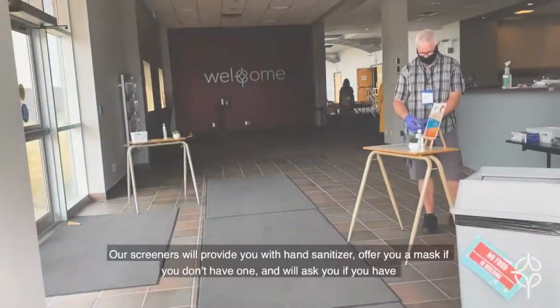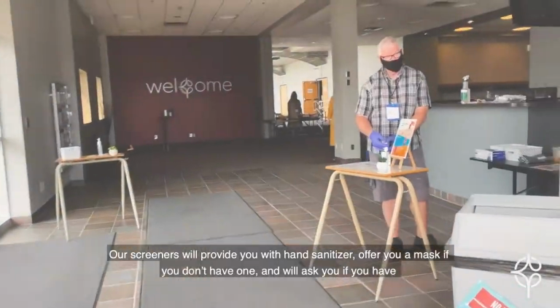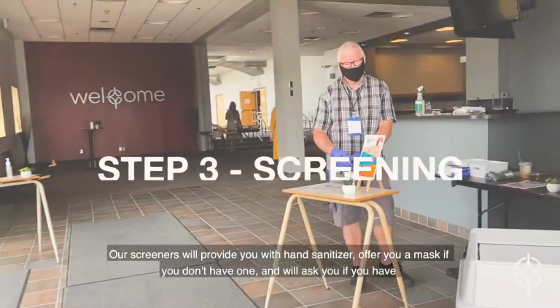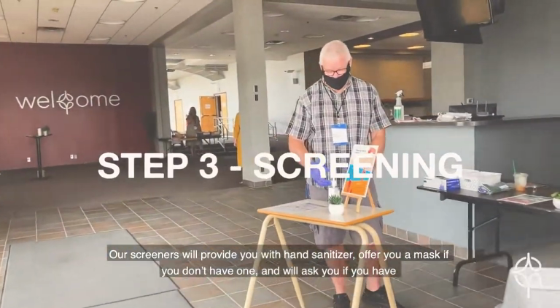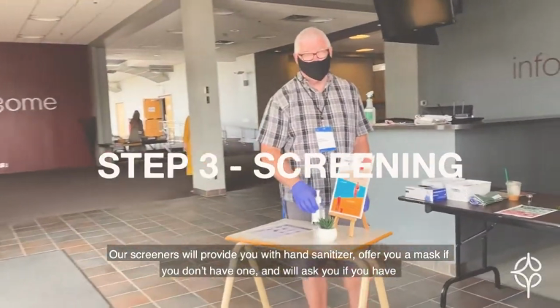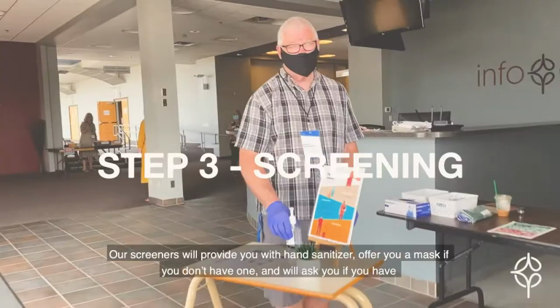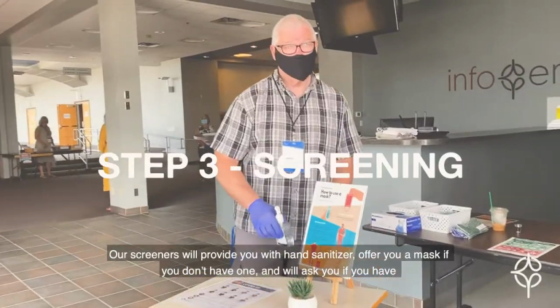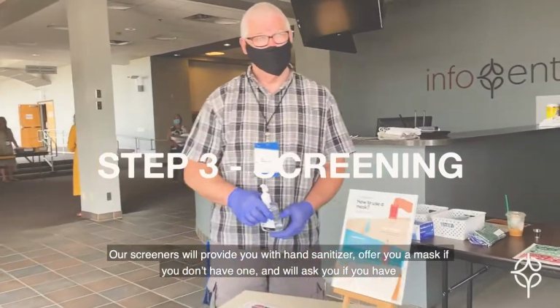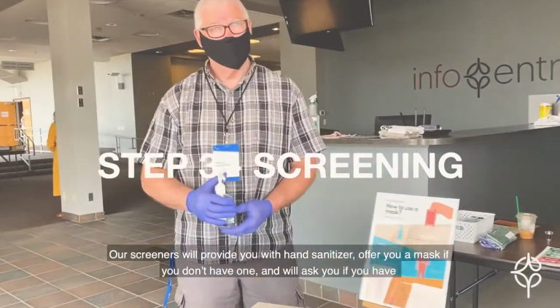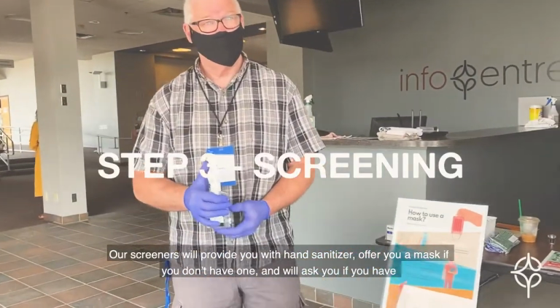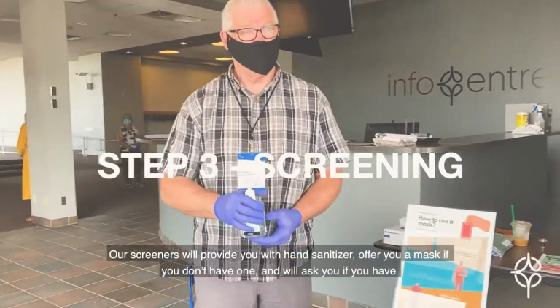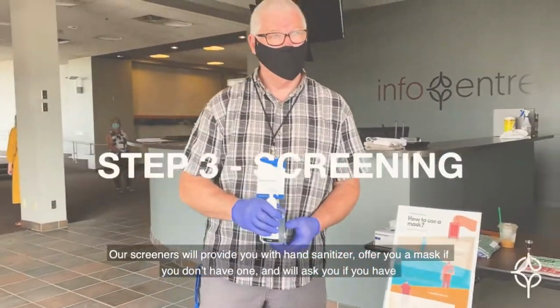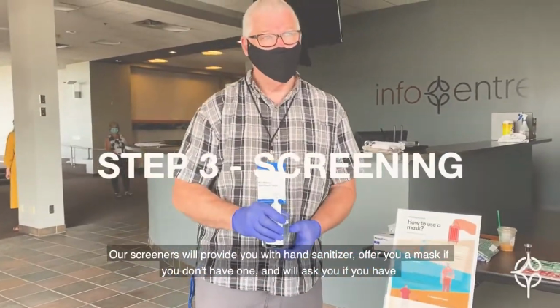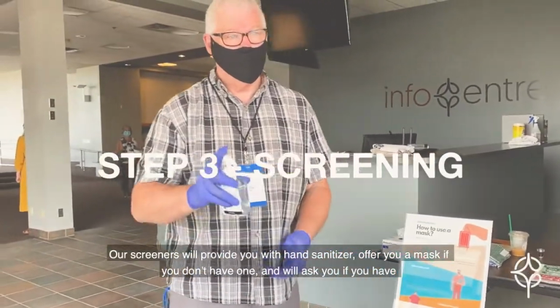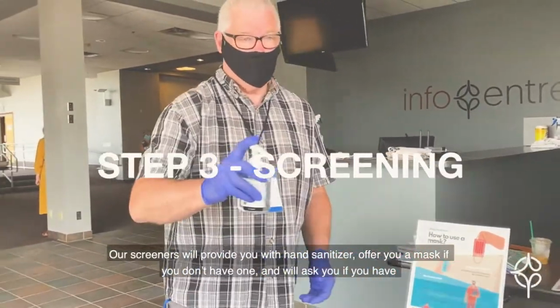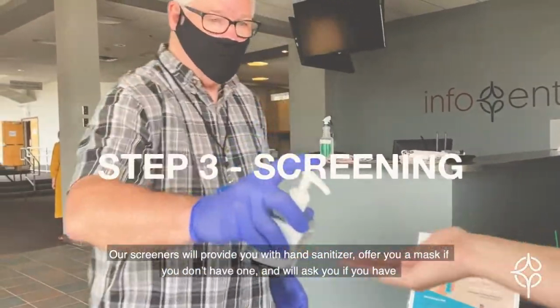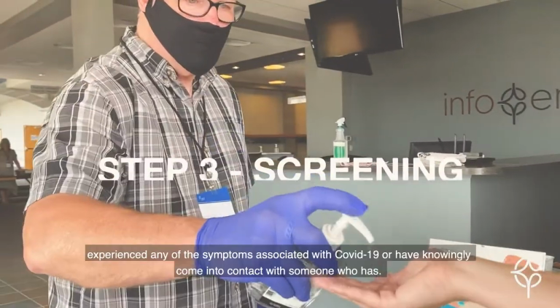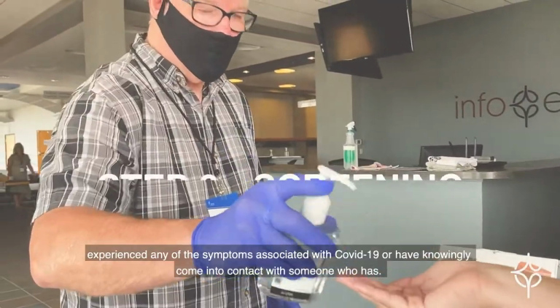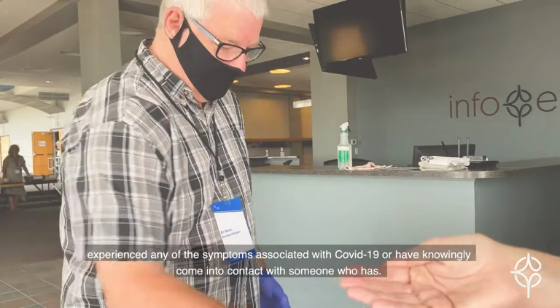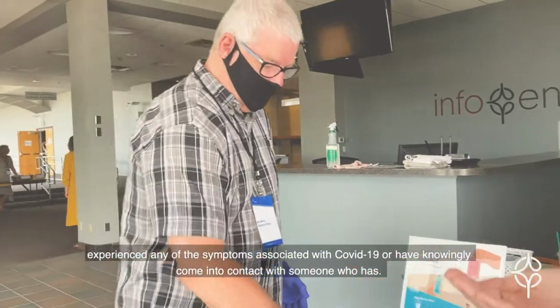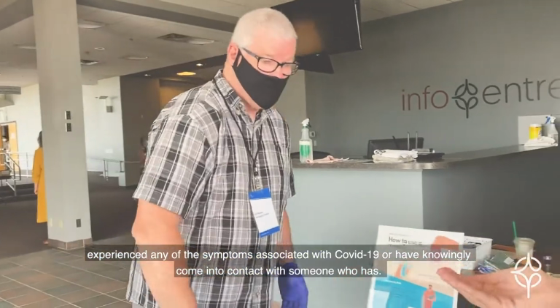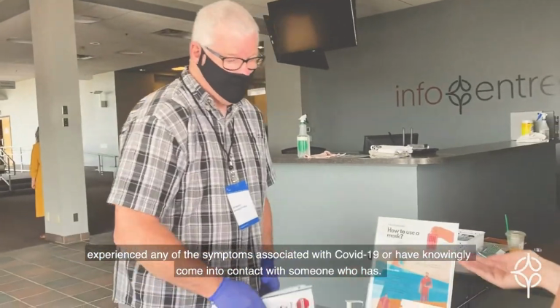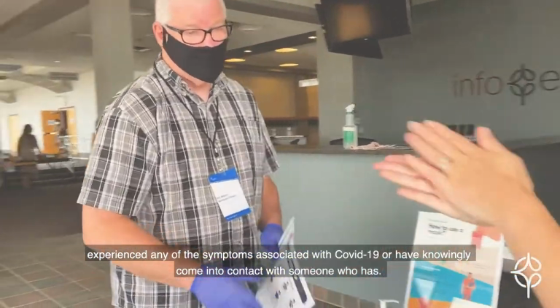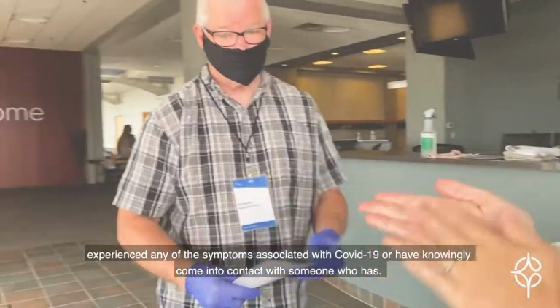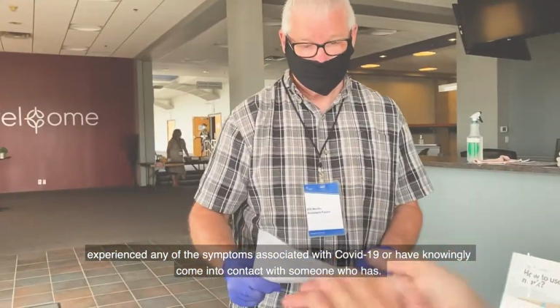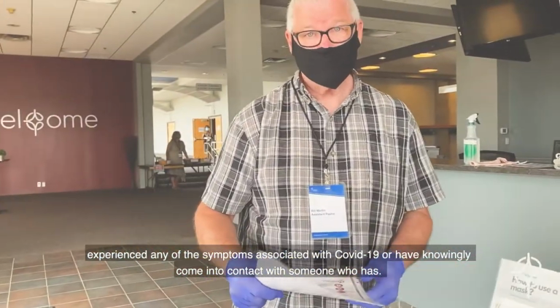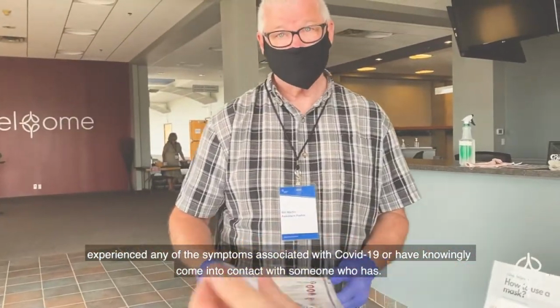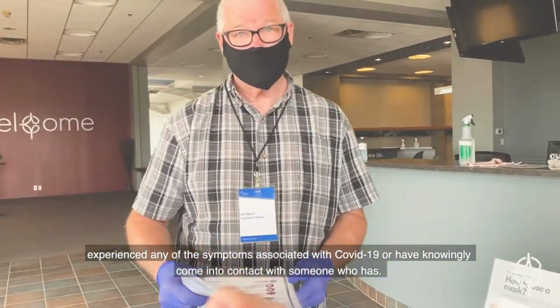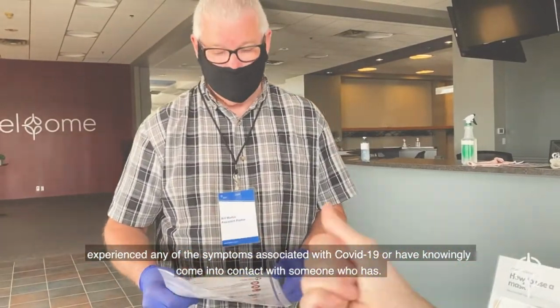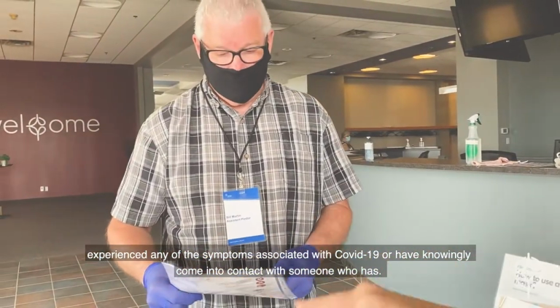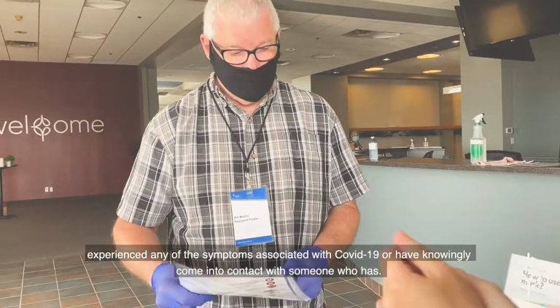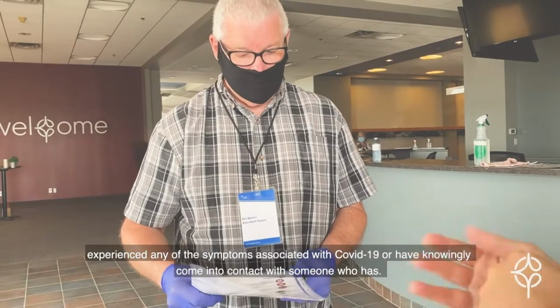Our screeners will provide you with hand sanitizer, offer you a mask if you don't have one, and will ask you if you have experienced any of the symptoms associated with COVID-19 or have knowingly come into contact with someone who has.